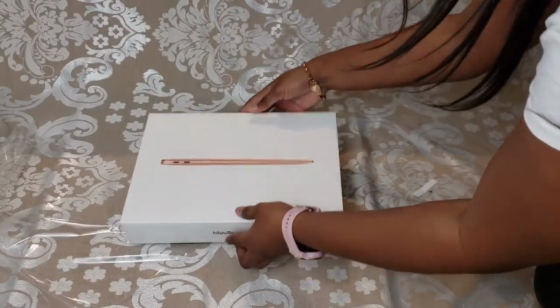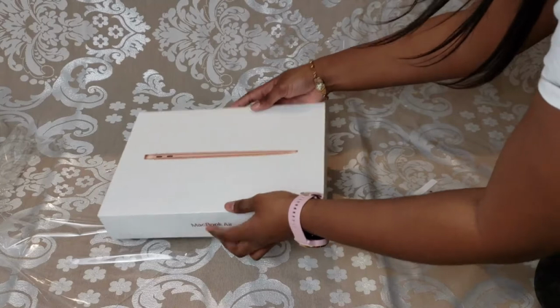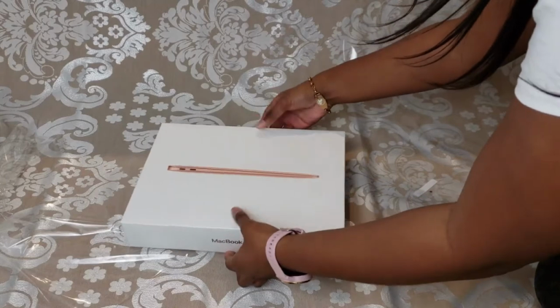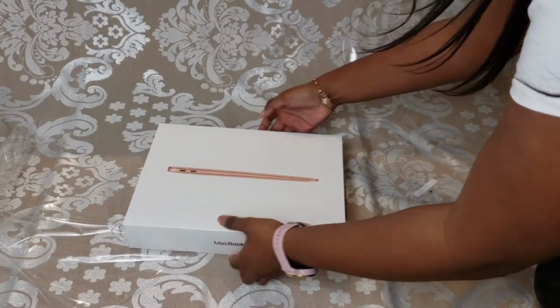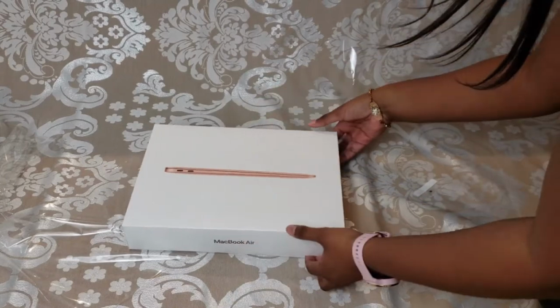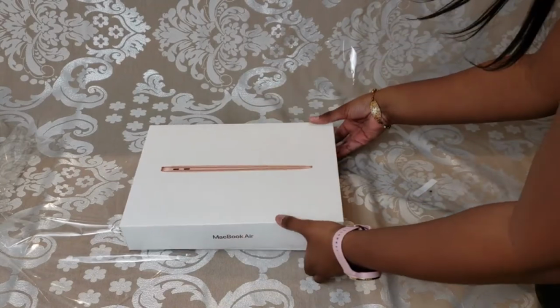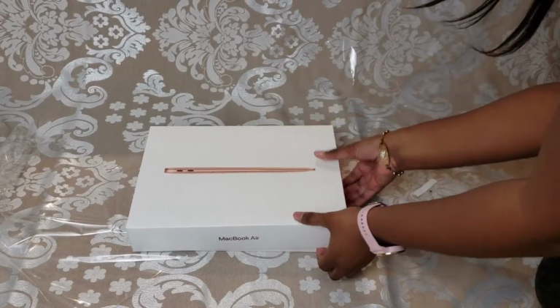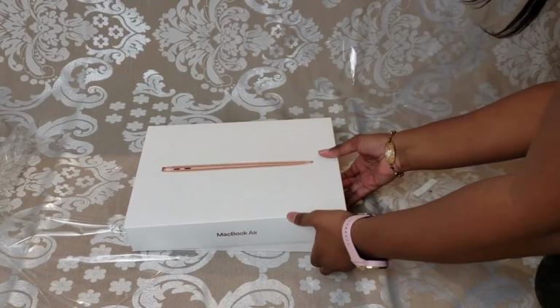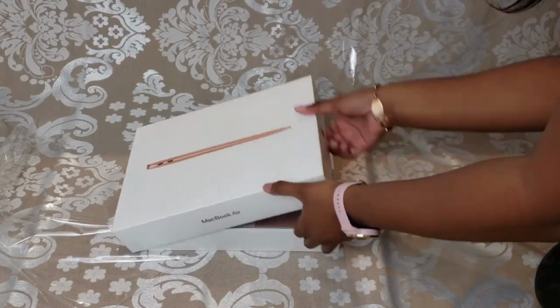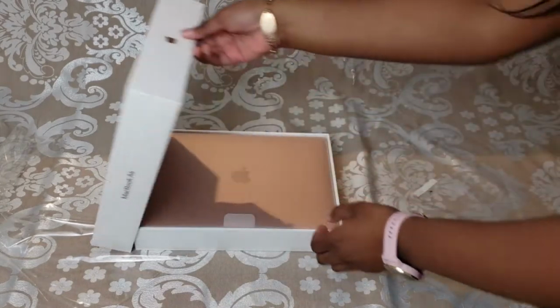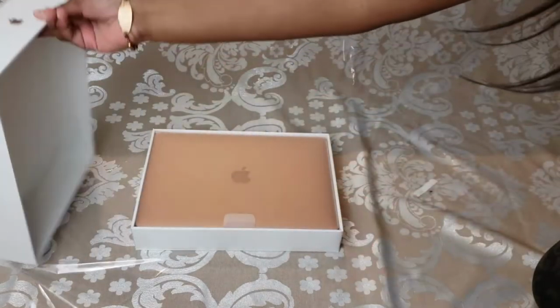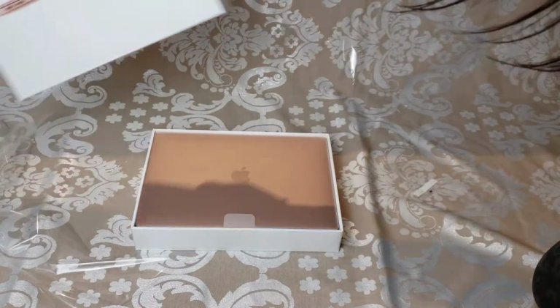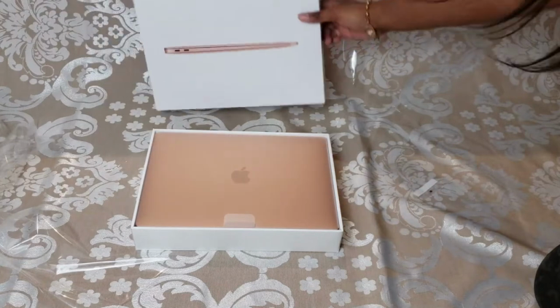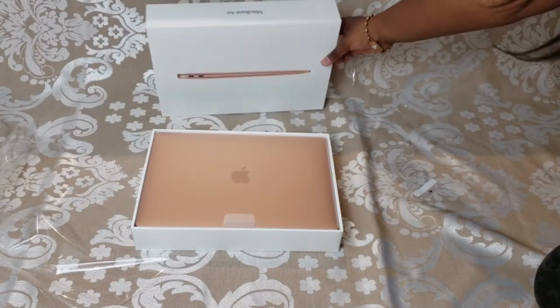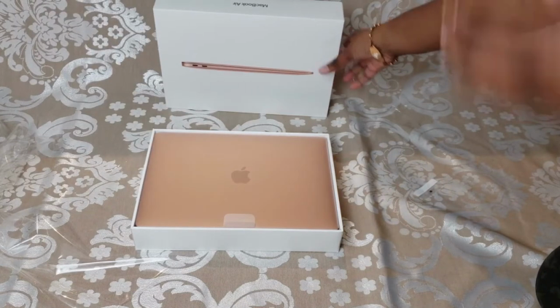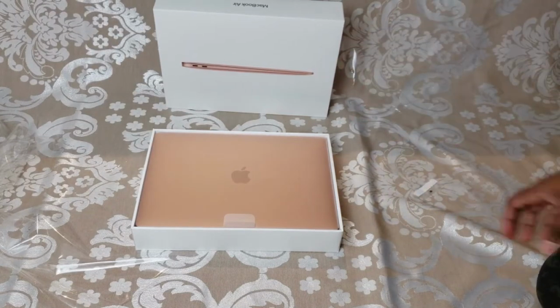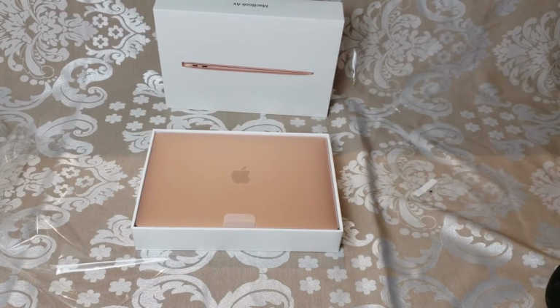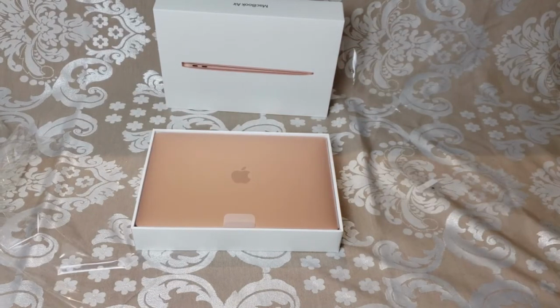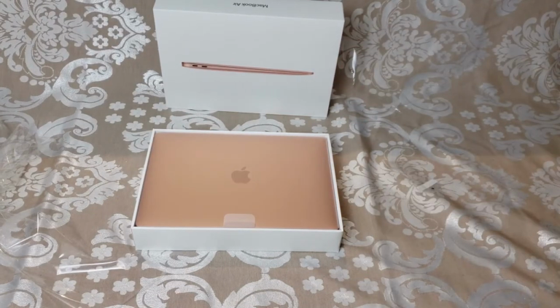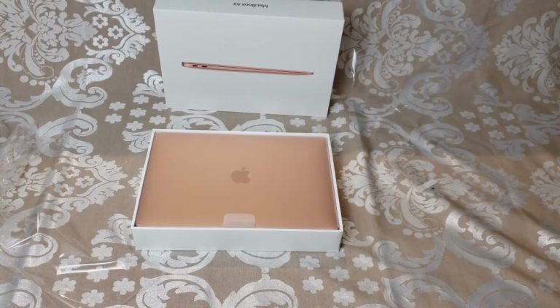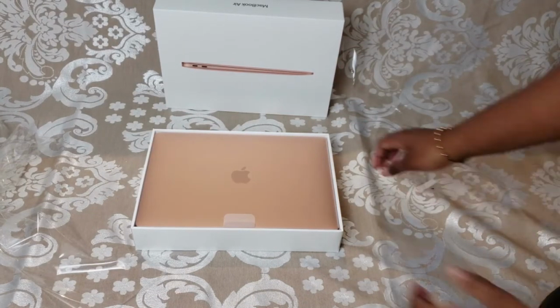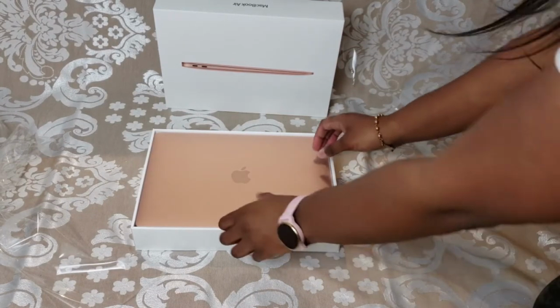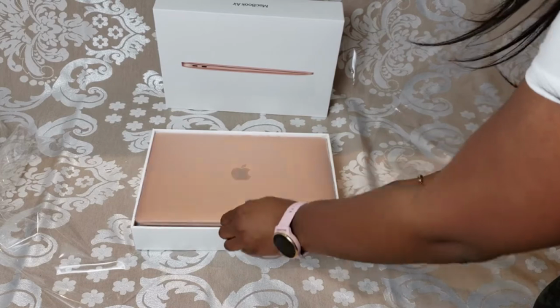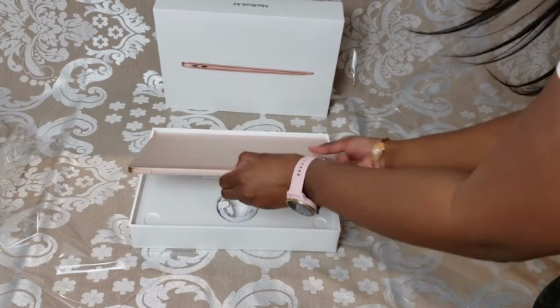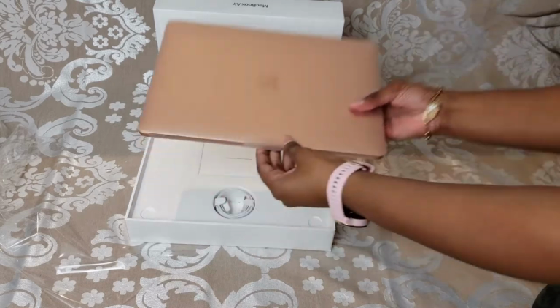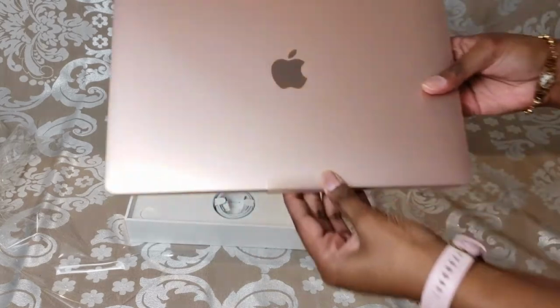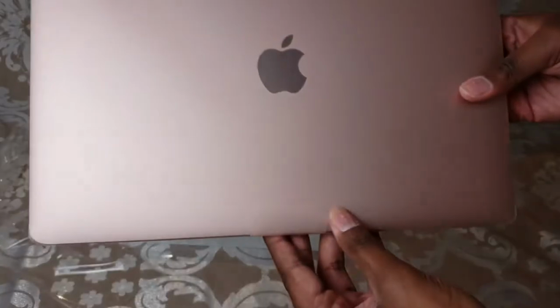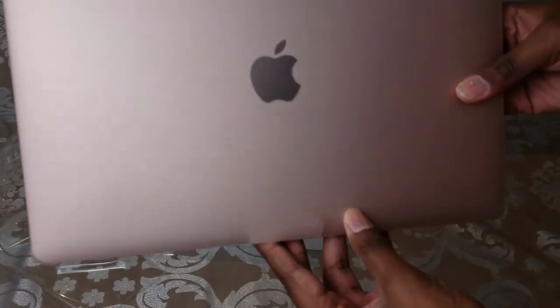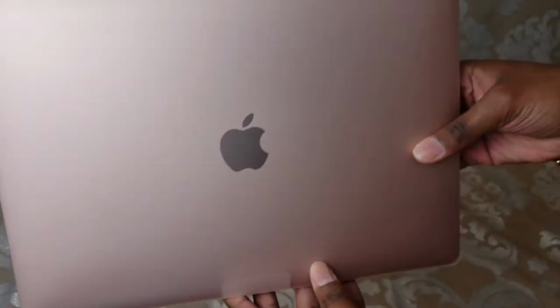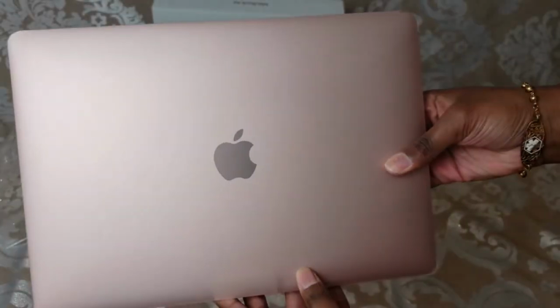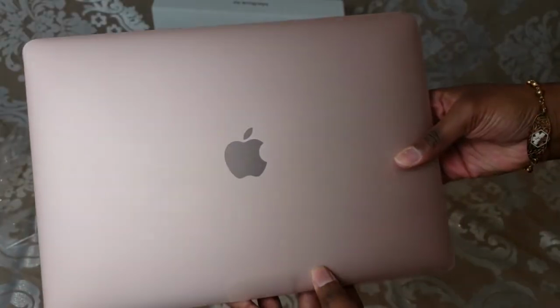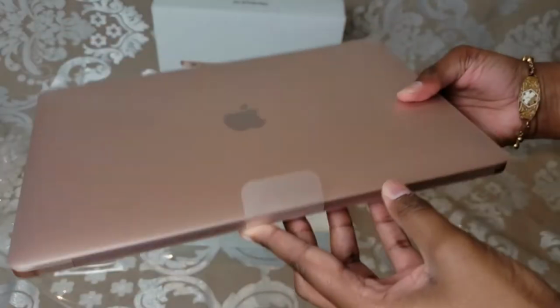All right, so now I'm going to get the lid off and show you guys what it looks like on the inside. And here we can see the MacBook Air — they said it was a gold color but this is definitely rose gold, guys. It's really pretty.